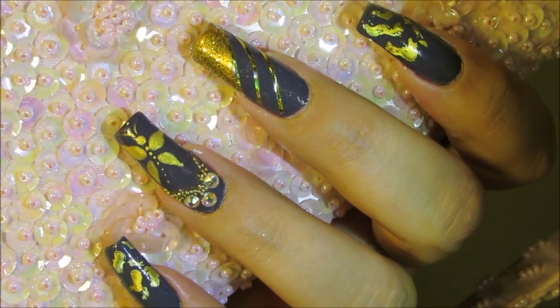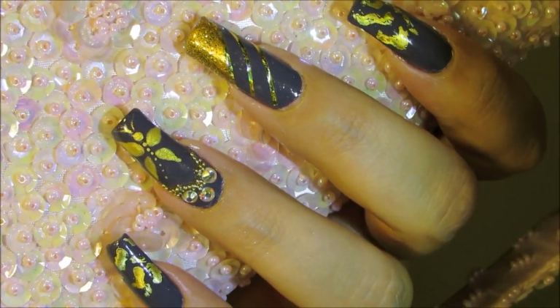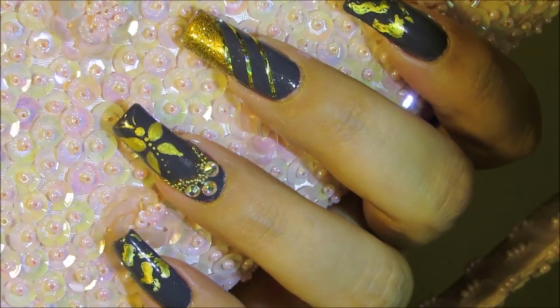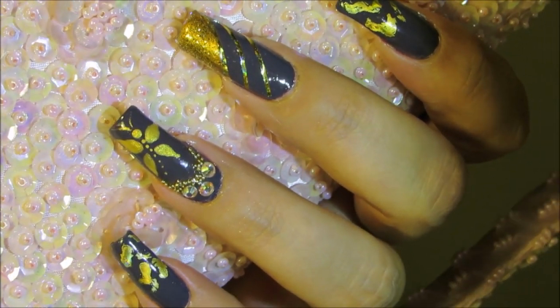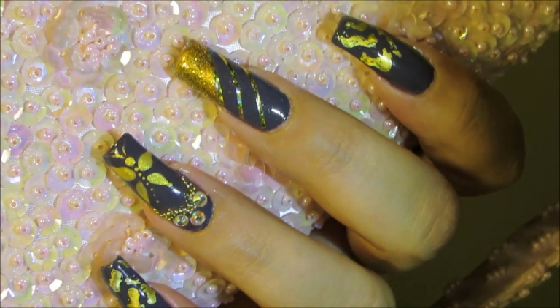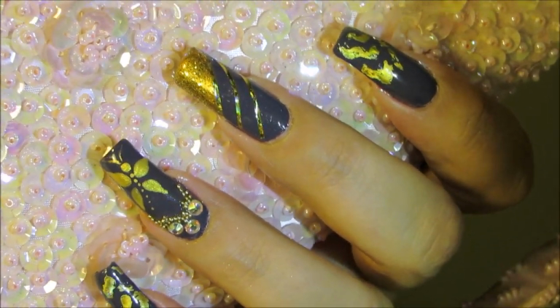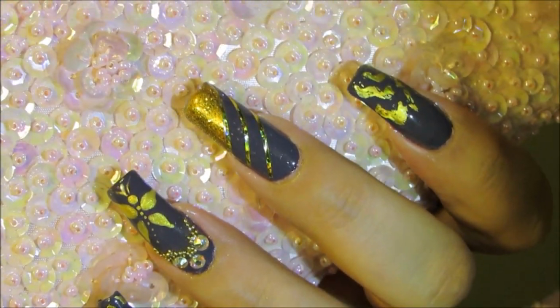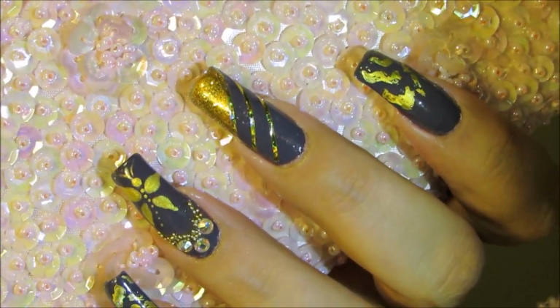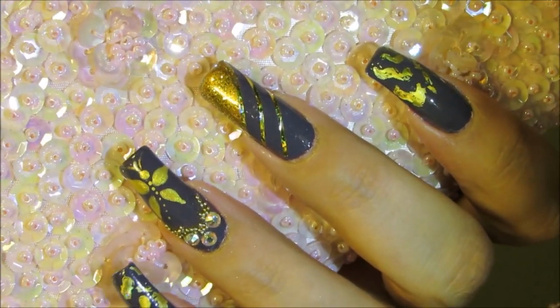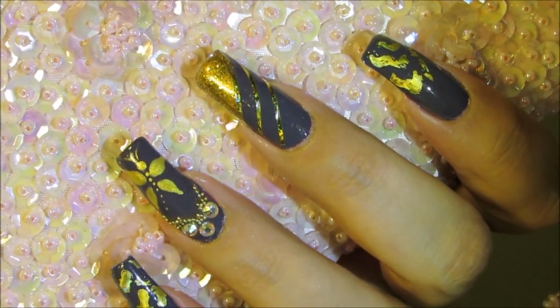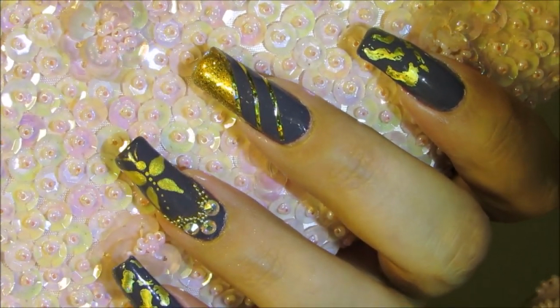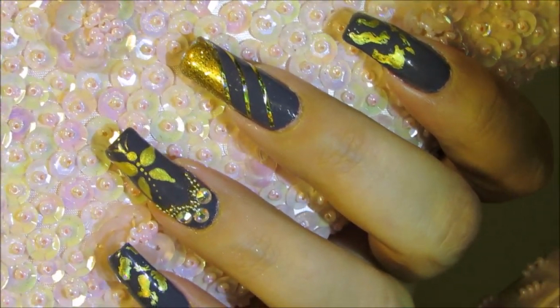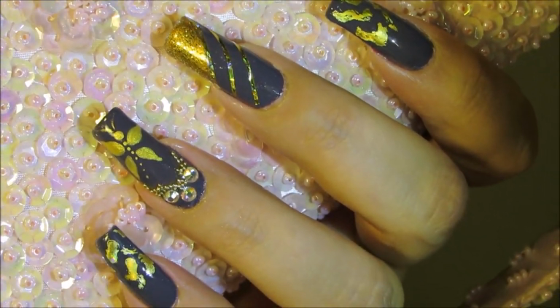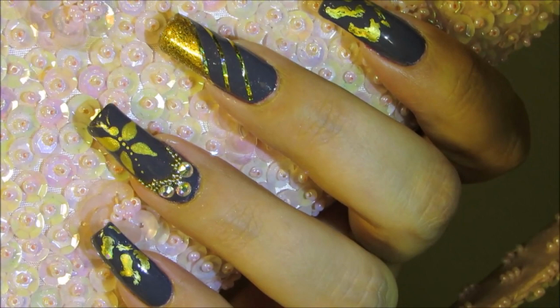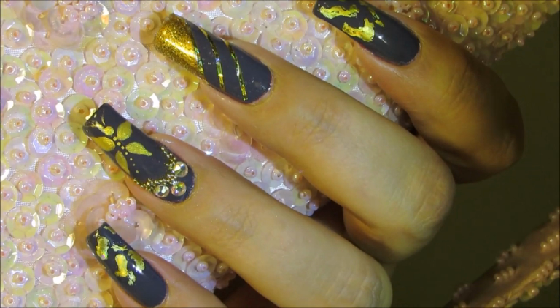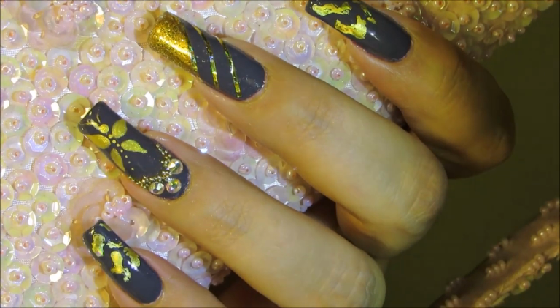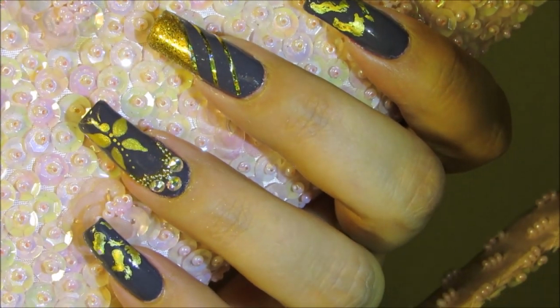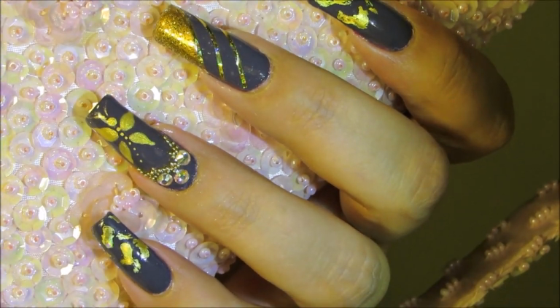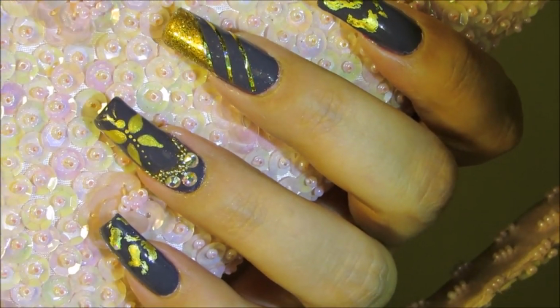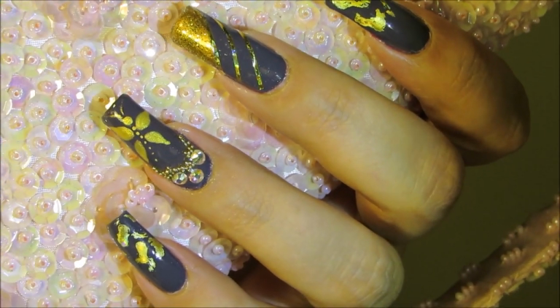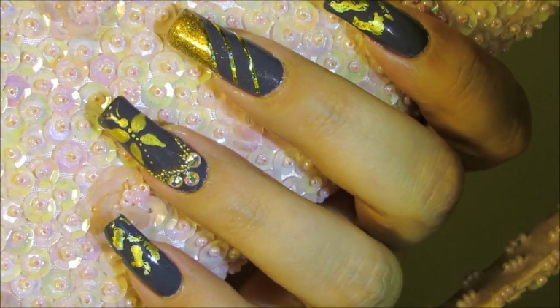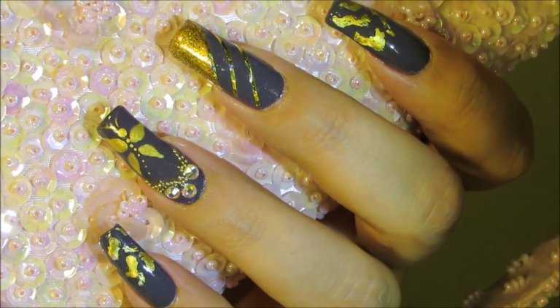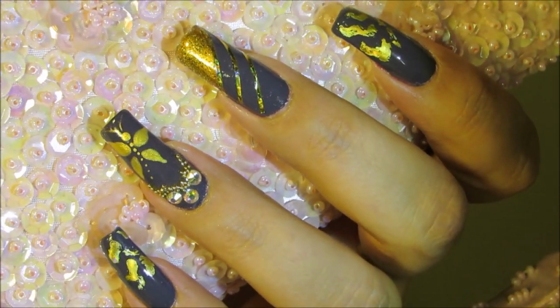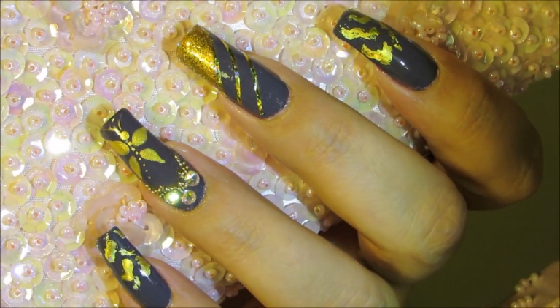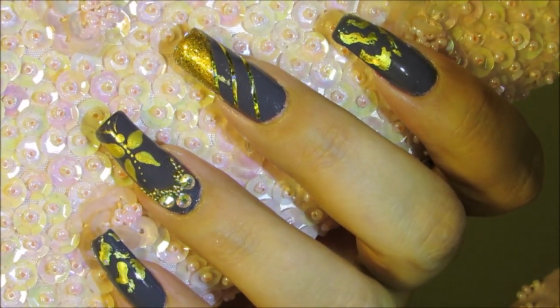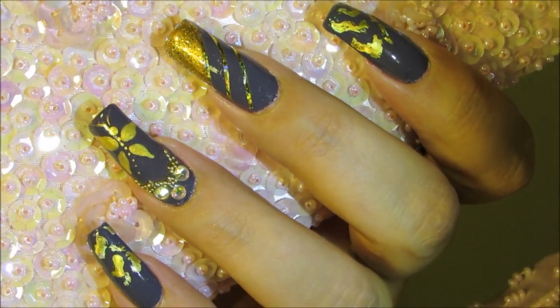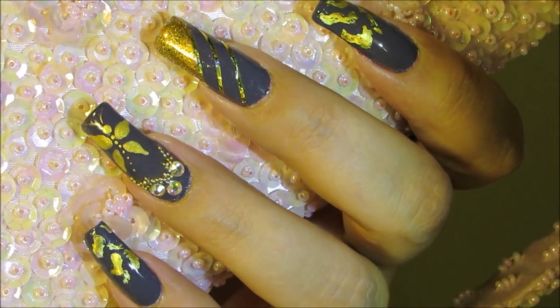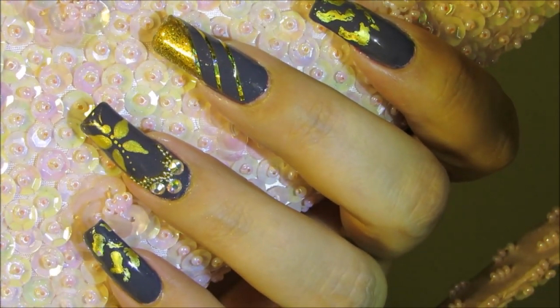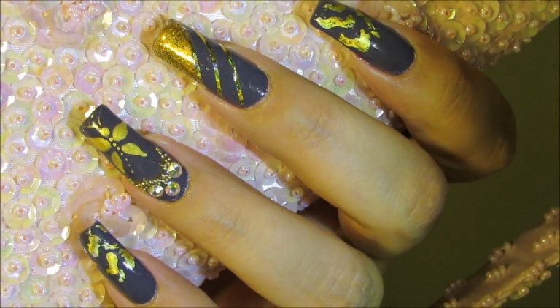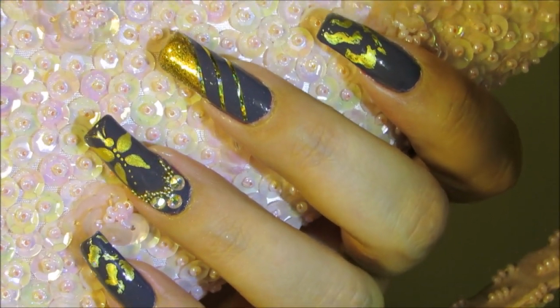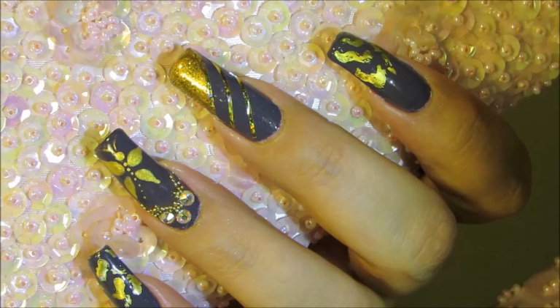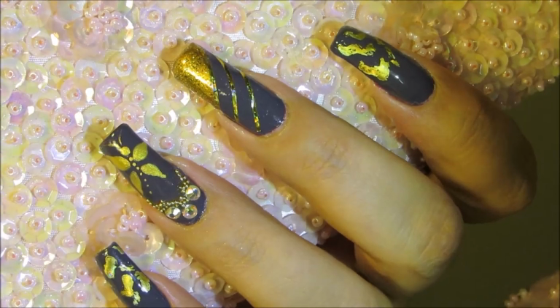Hello everyone and thanks so much for stopping by. Today we're going to be working on this gold on gray nail art design. We're going to be using a little bit of nail foil and also some nail tape. Let's get started.